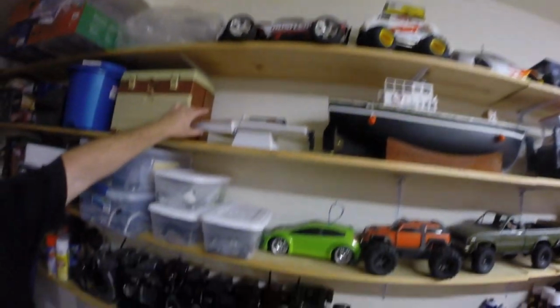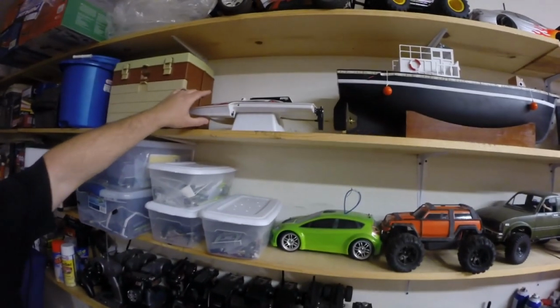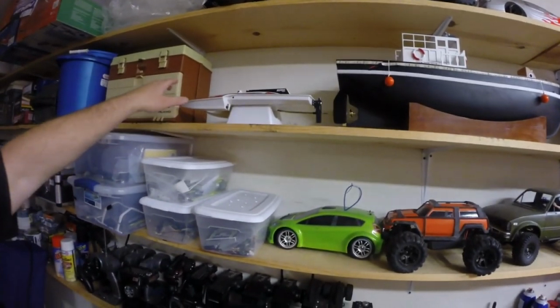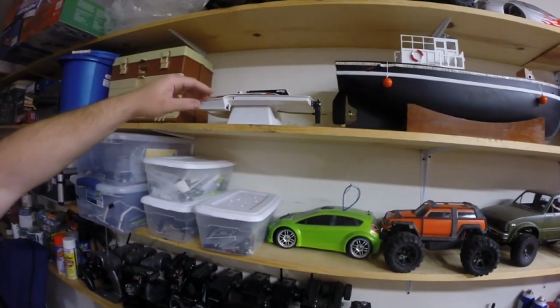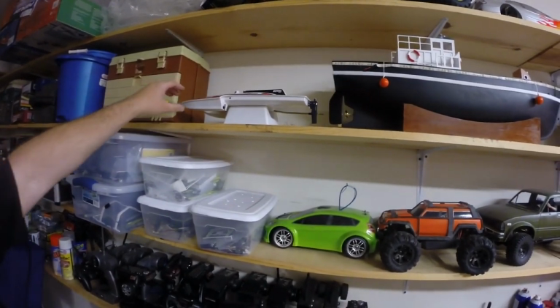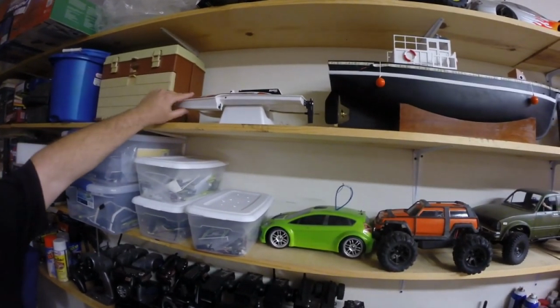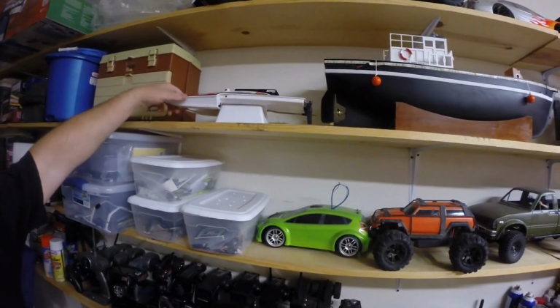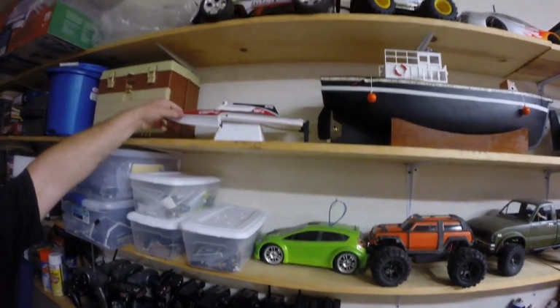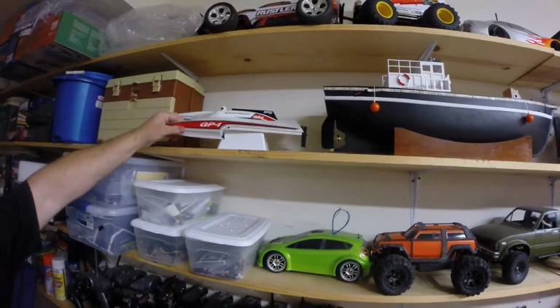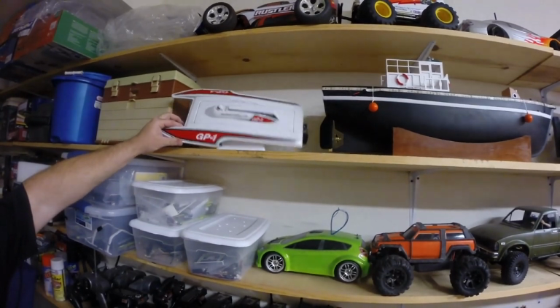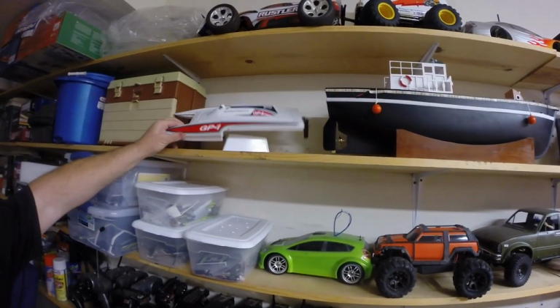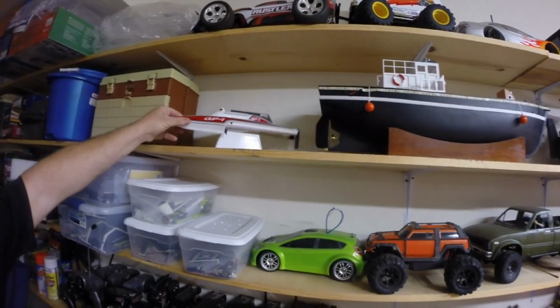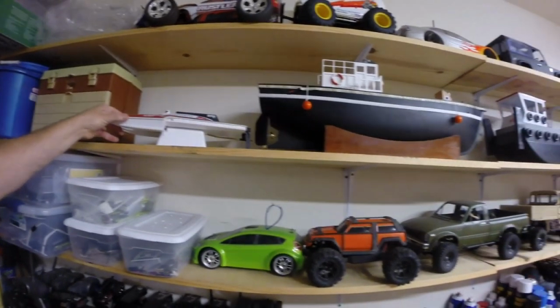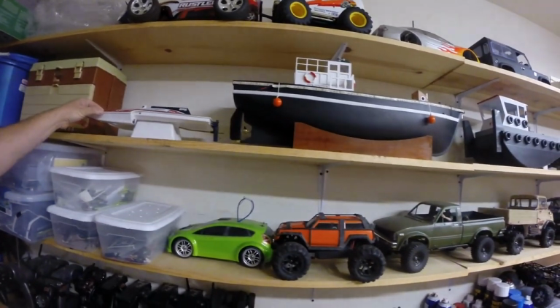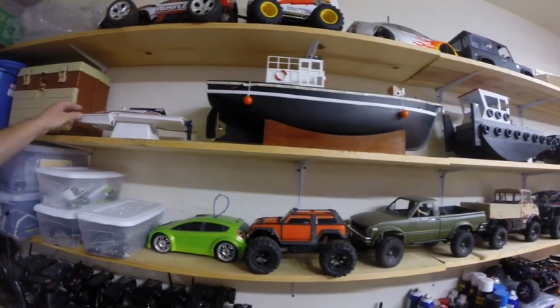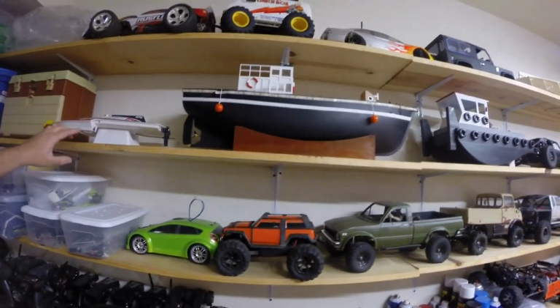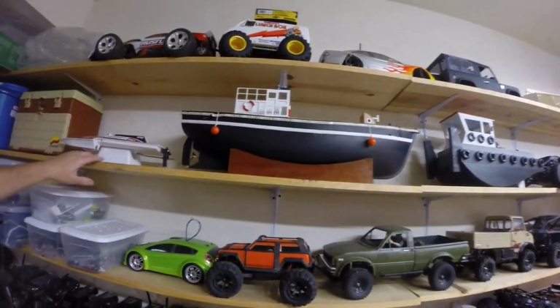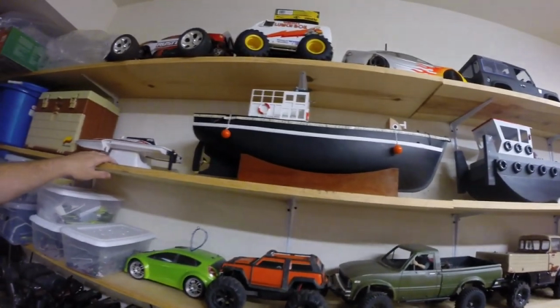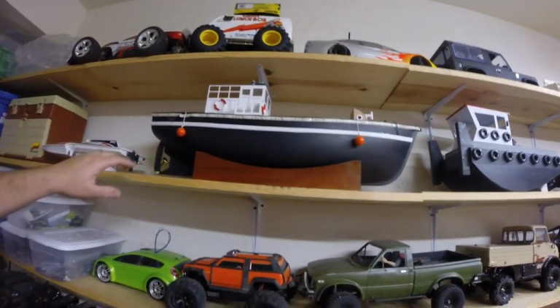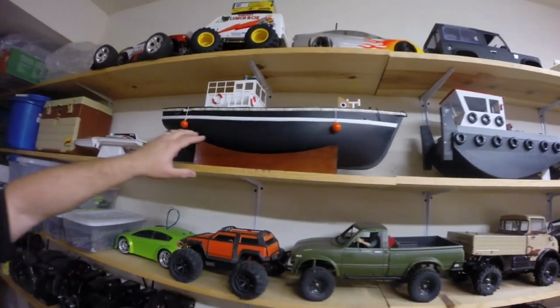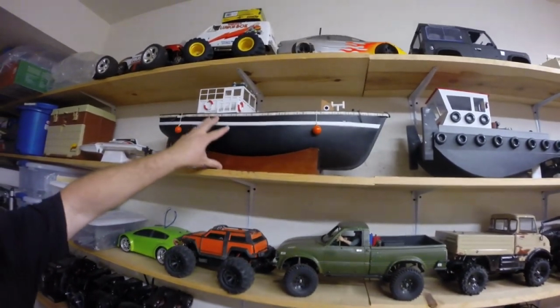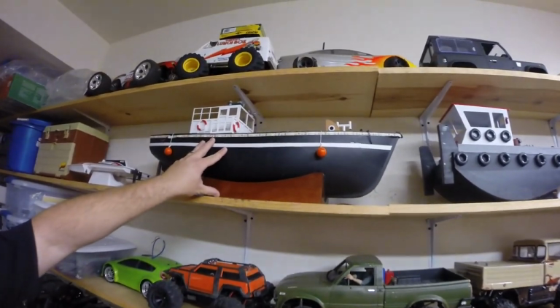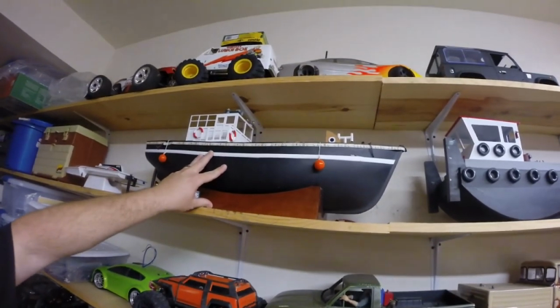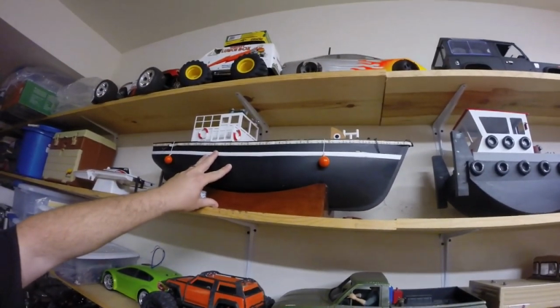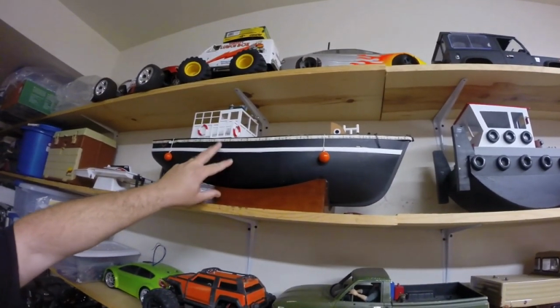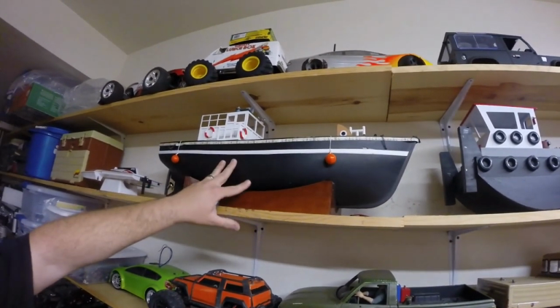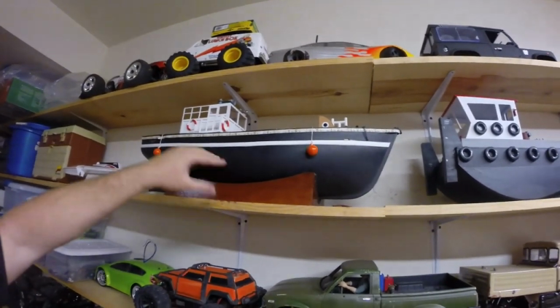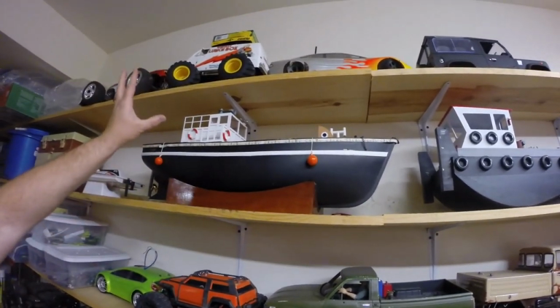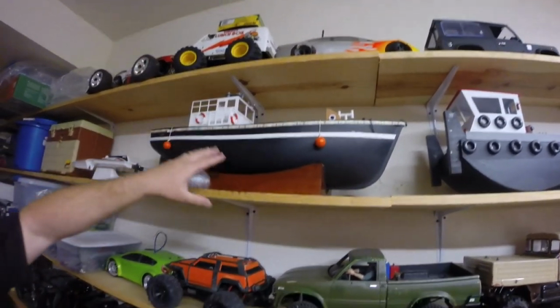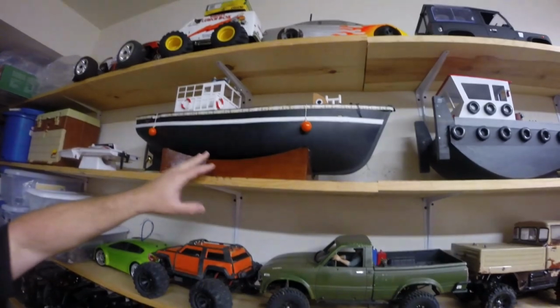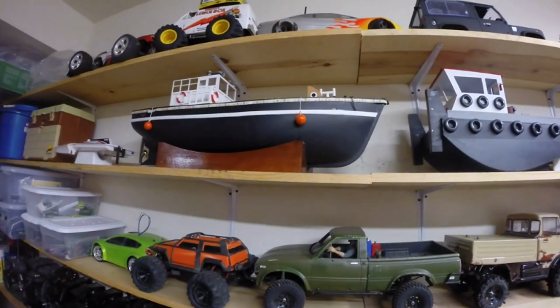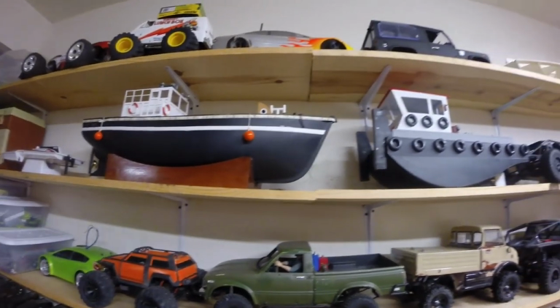There are a few boats on this shelf. We have the AquaCraft GP-1 — I'm not too fond of that one. This is a Bristol Bay that we just painted black and left off the masts. We used it for fishing.